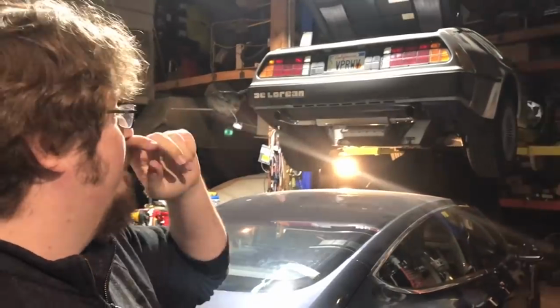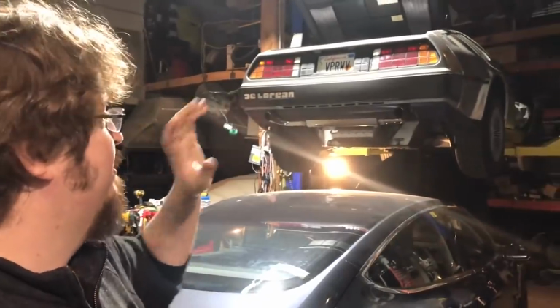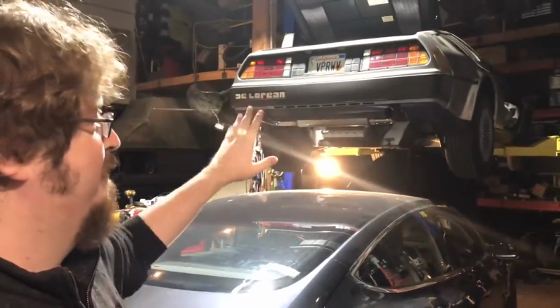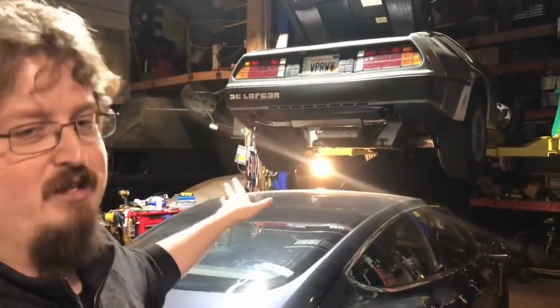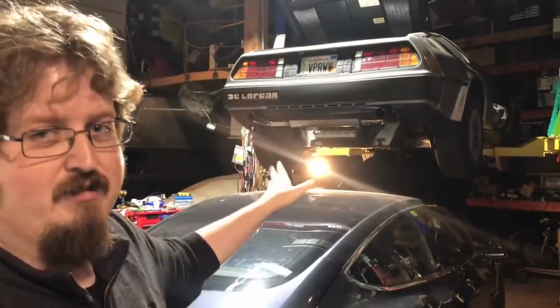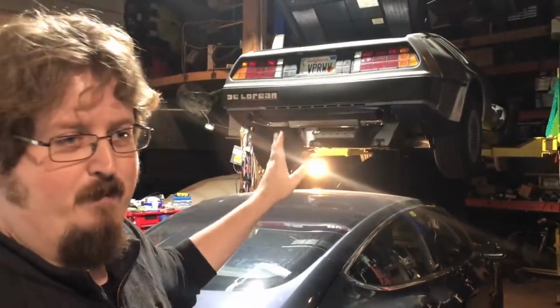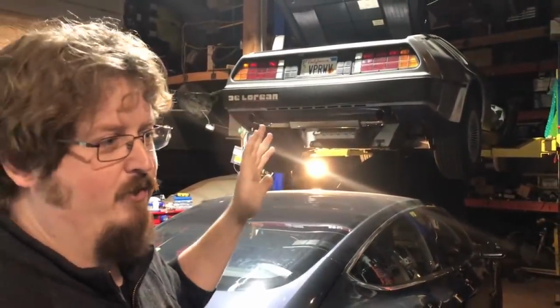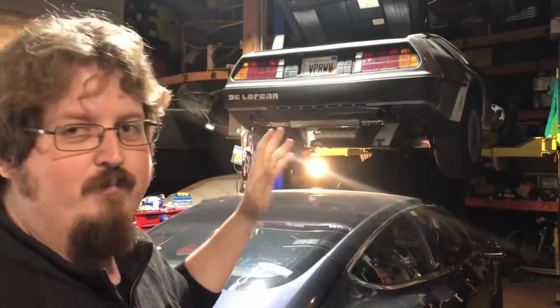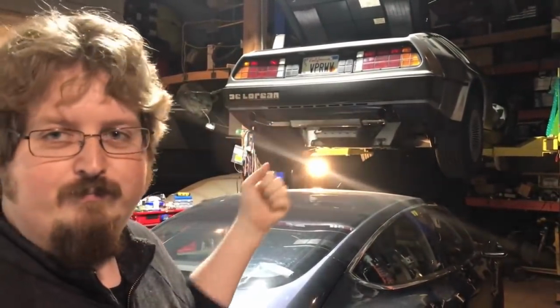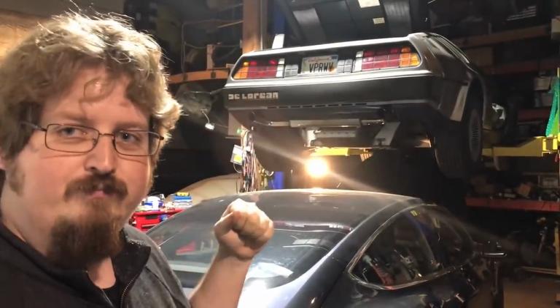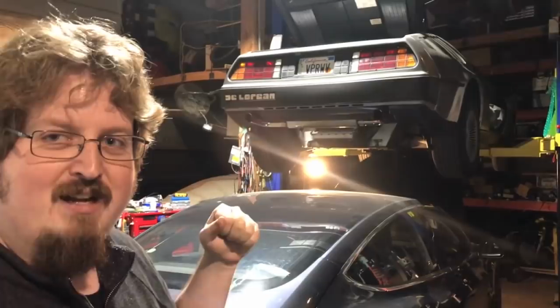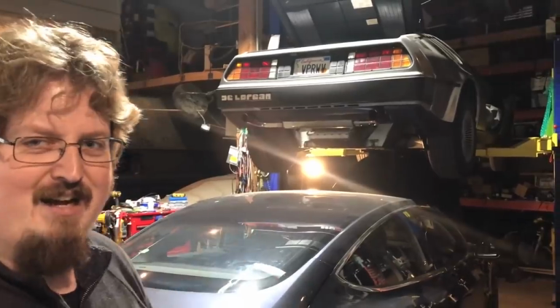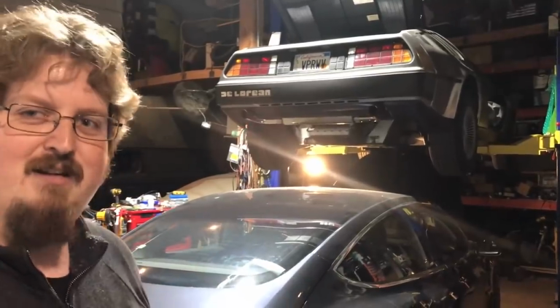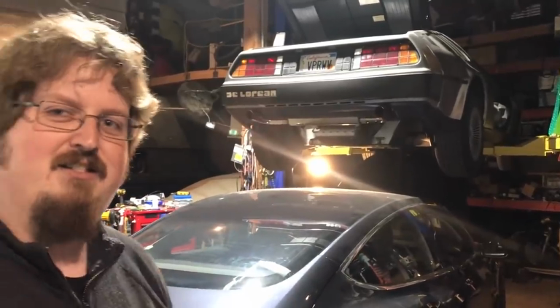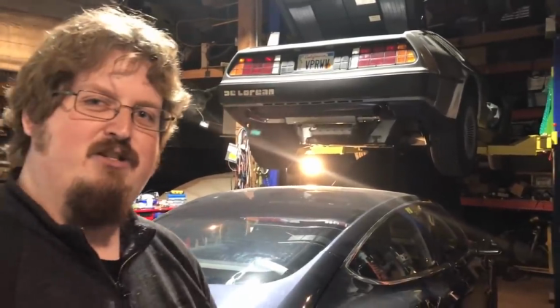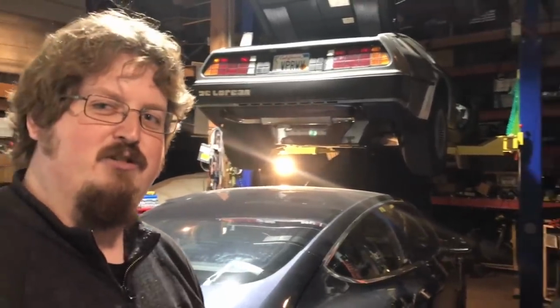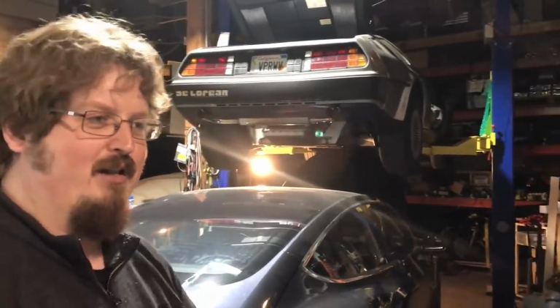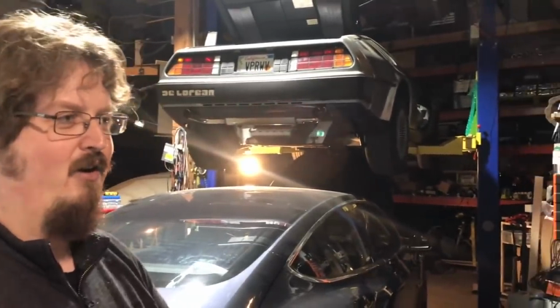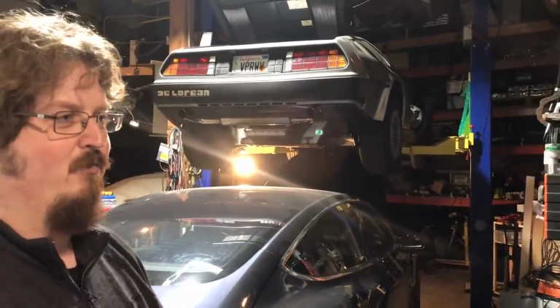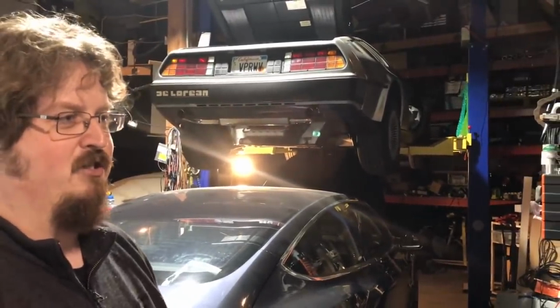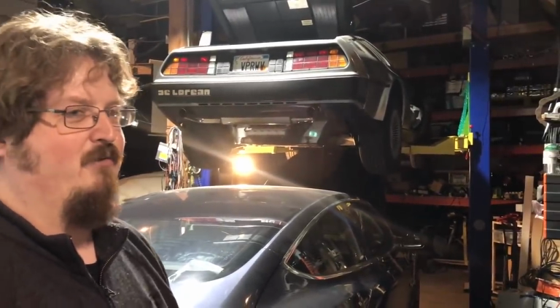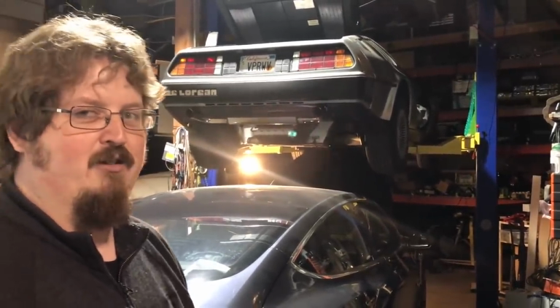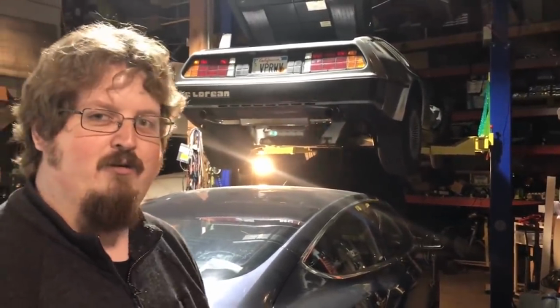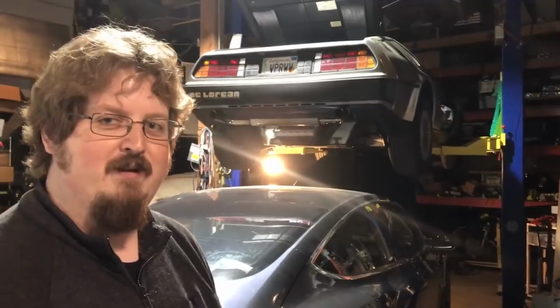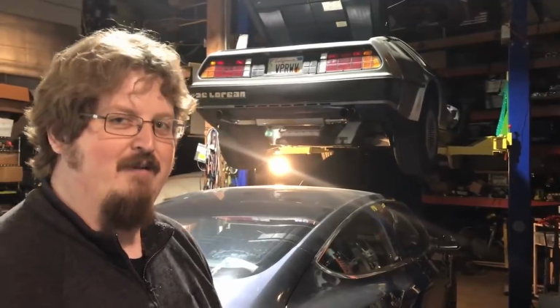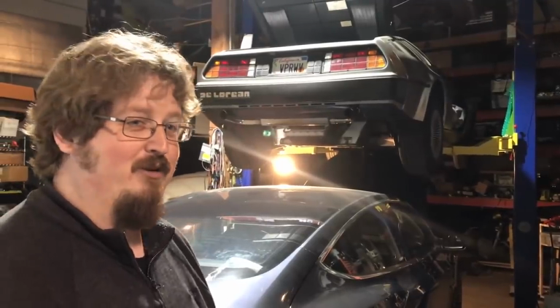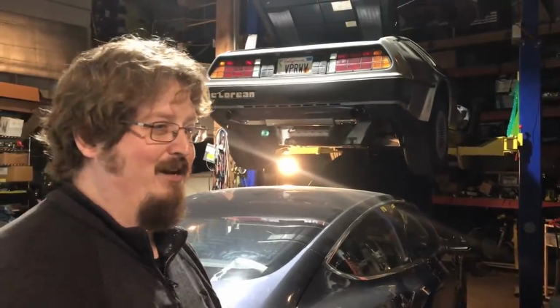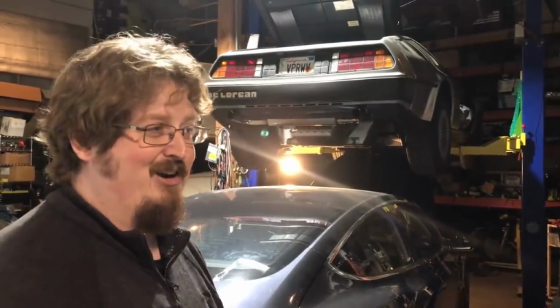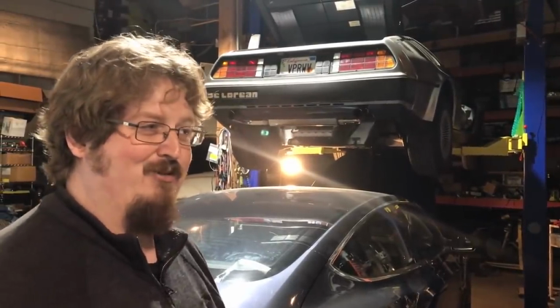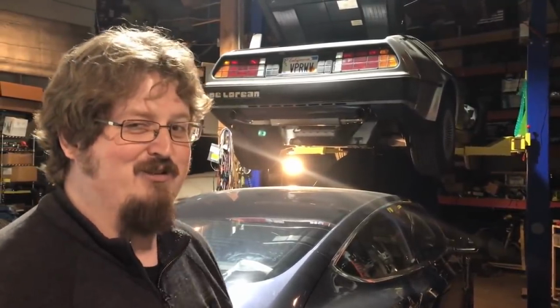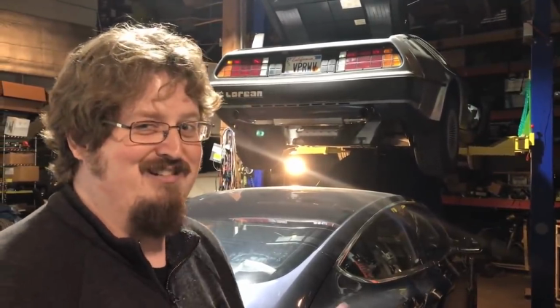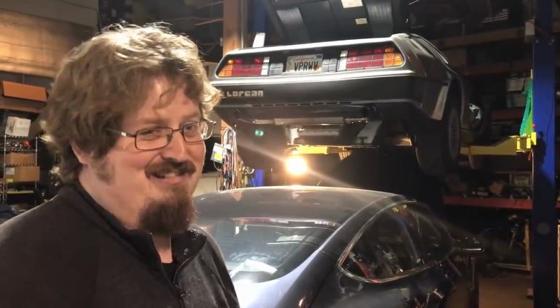People still actively develop these things — they still kind of make them. The bodies? Yeah. DMC Houston bought all the original stock and they've been making their own using all the tooling. They've been claiming they're going to make their own electric one.